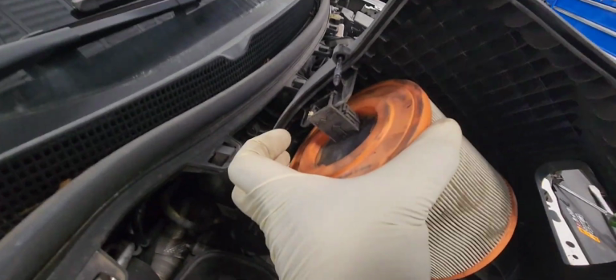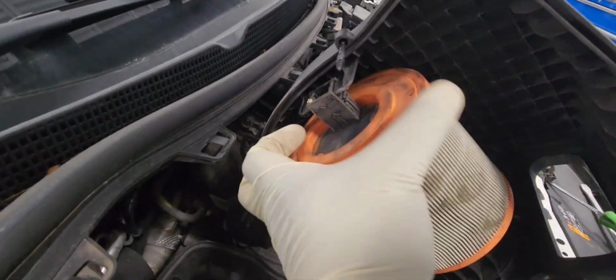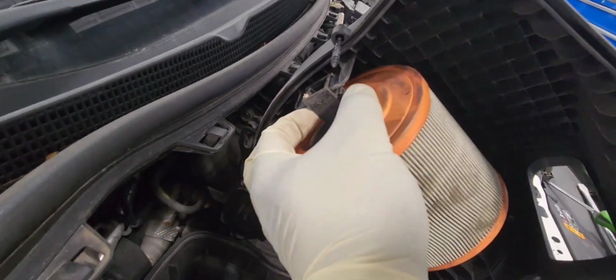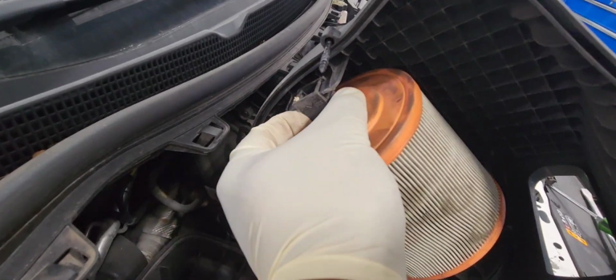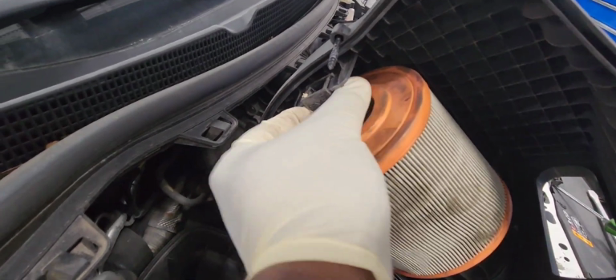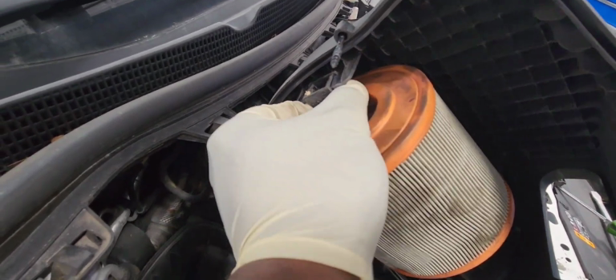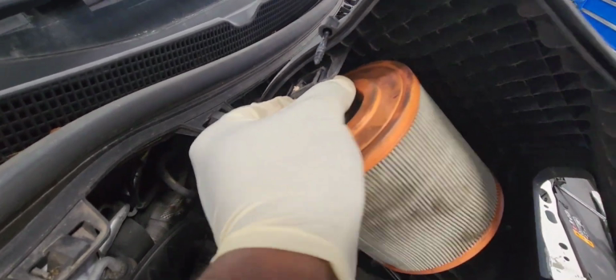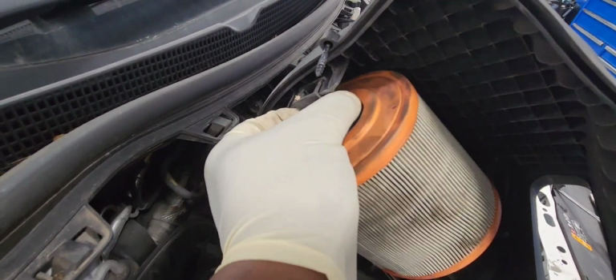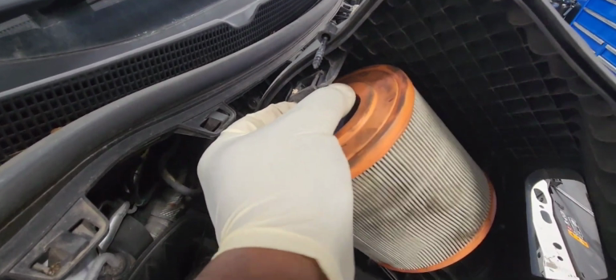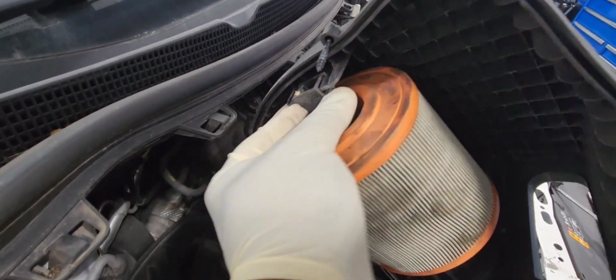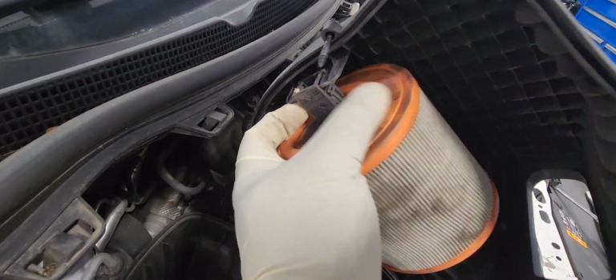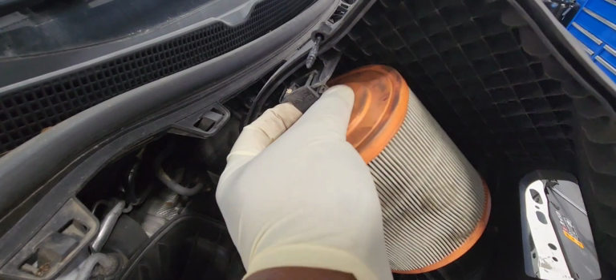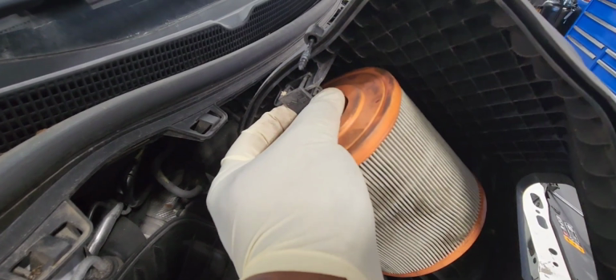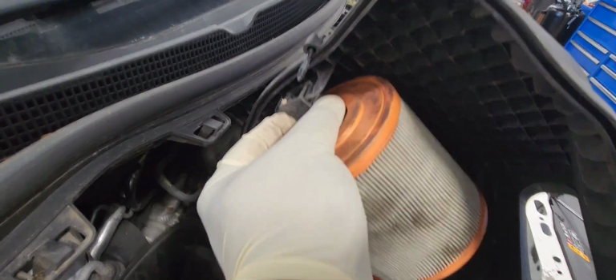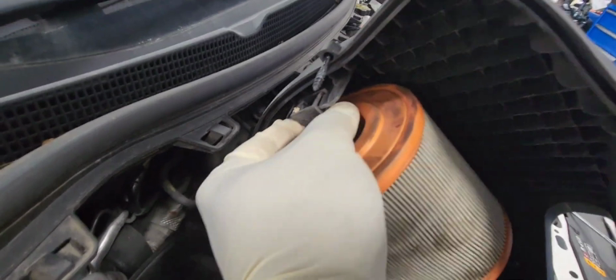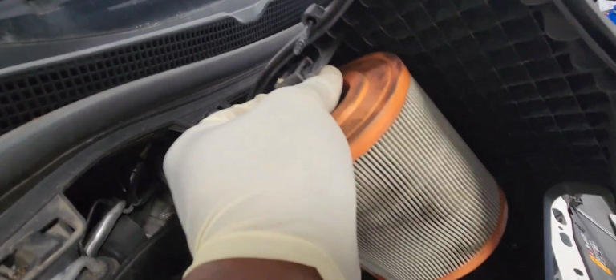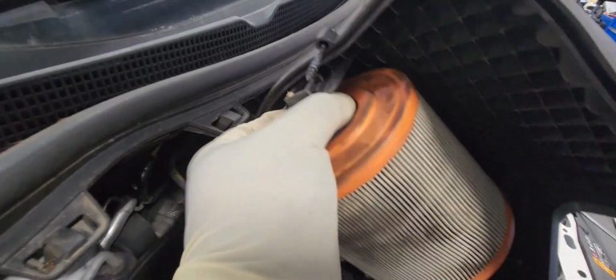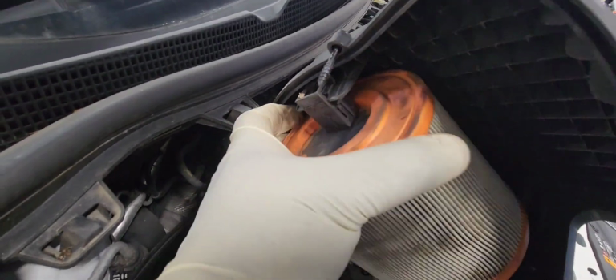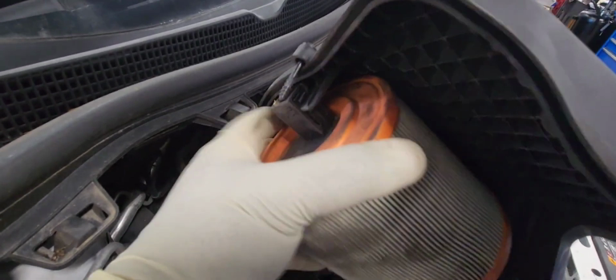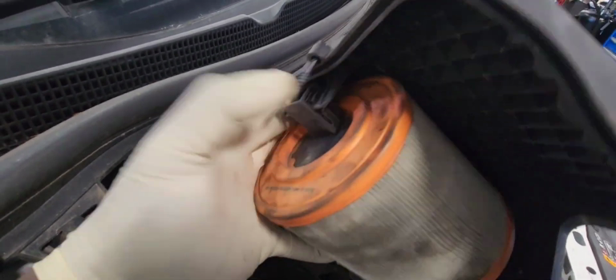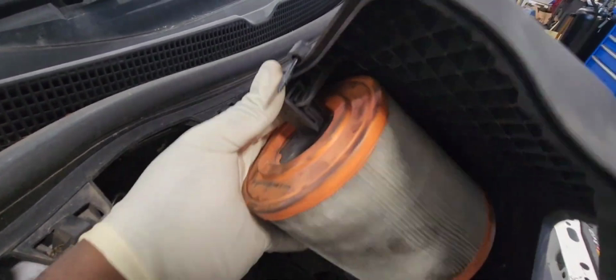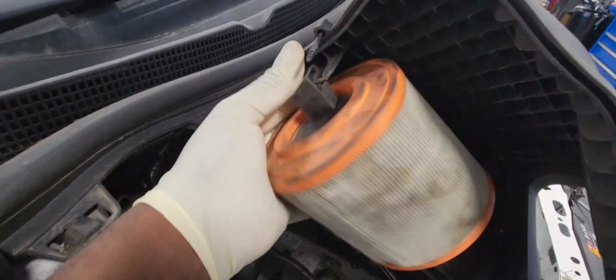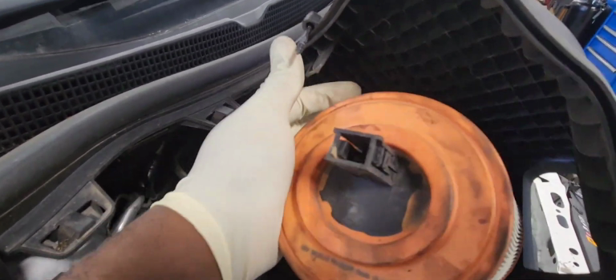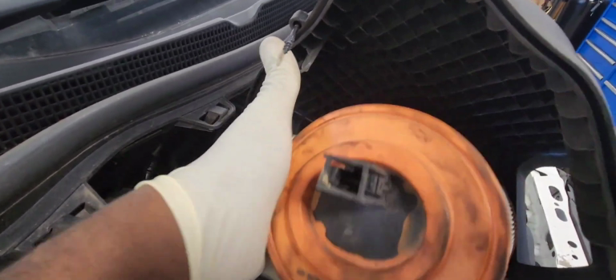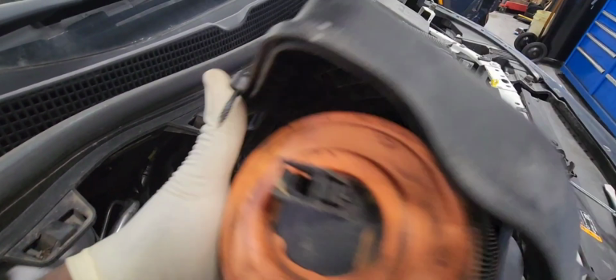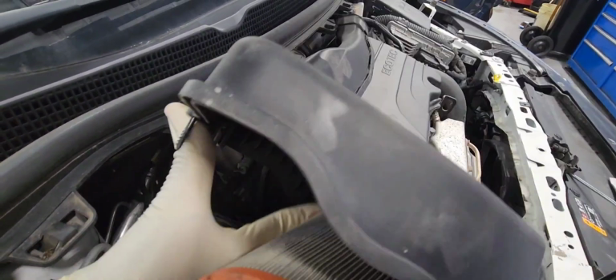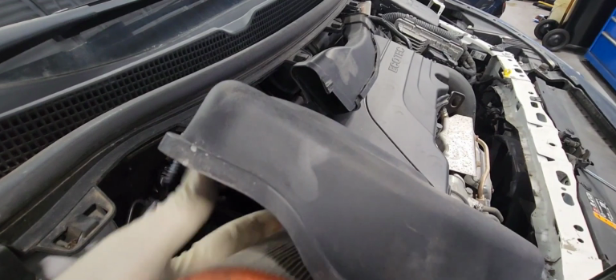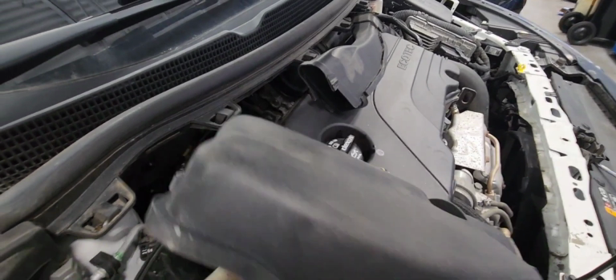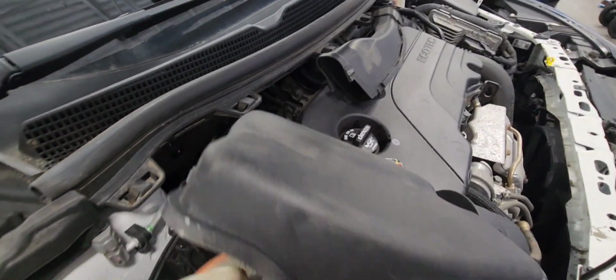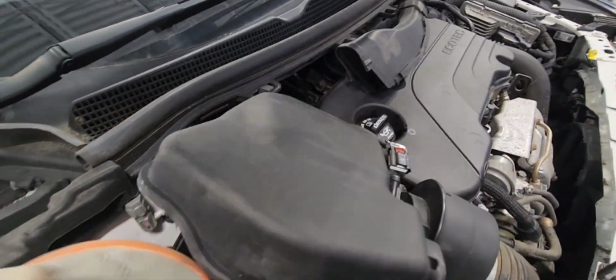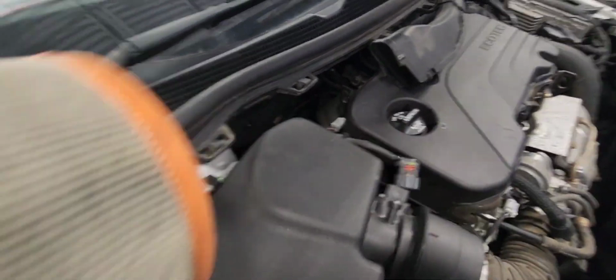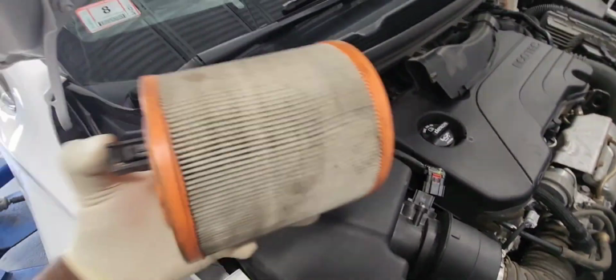We're going to squeeze the two tabs on the side of it and push it up. Pull it and you'll be good to go. There it is.